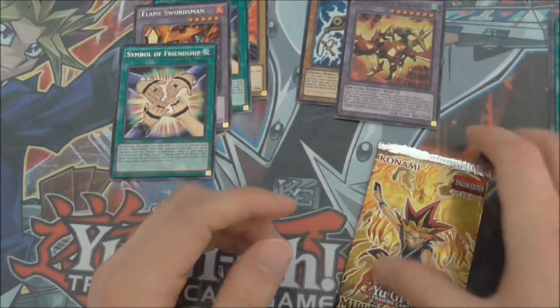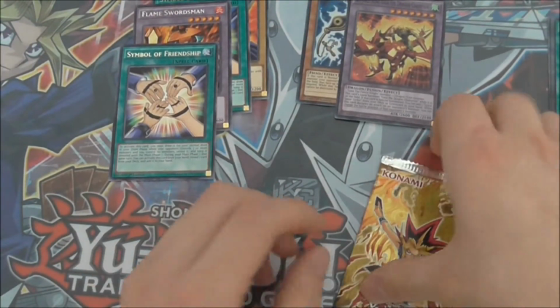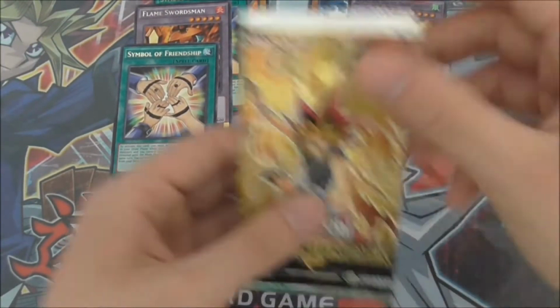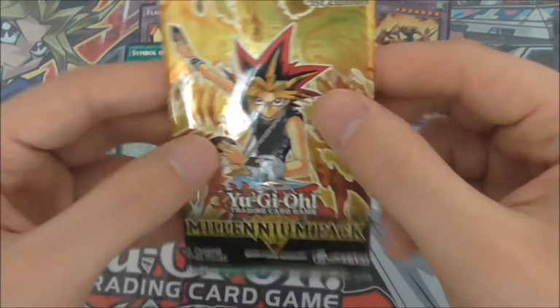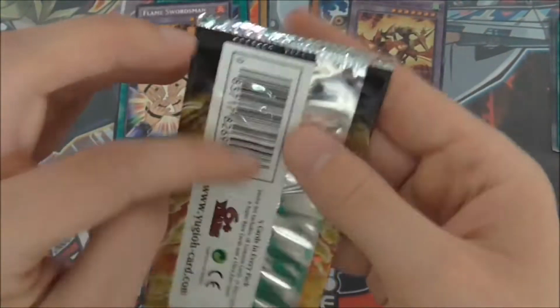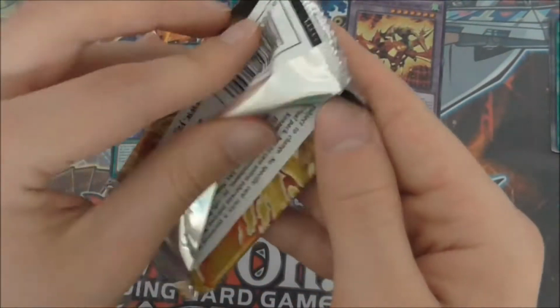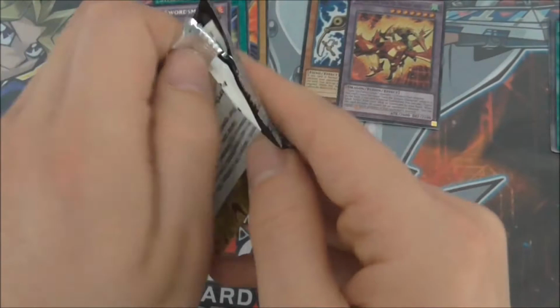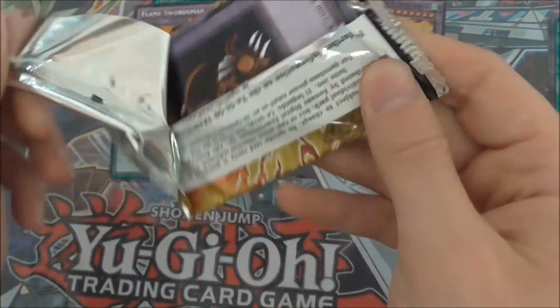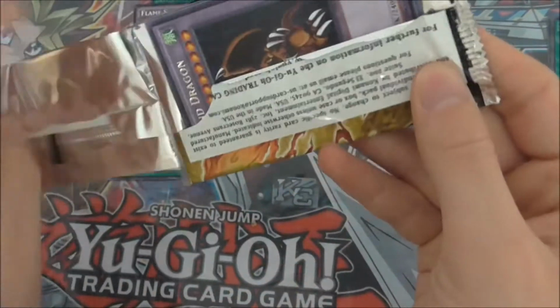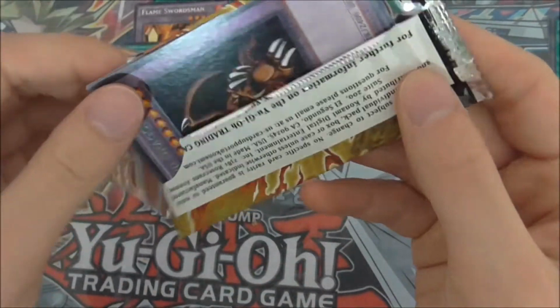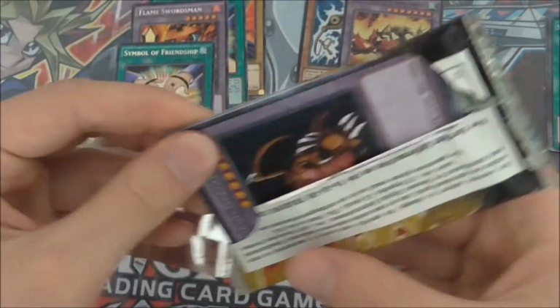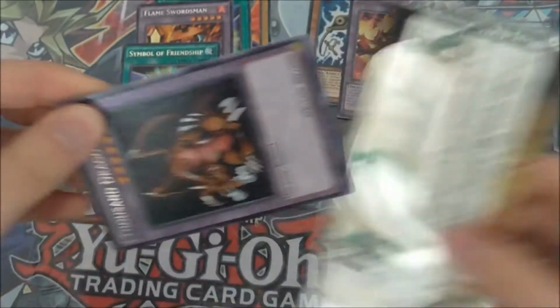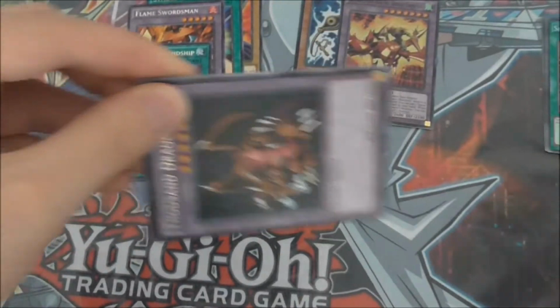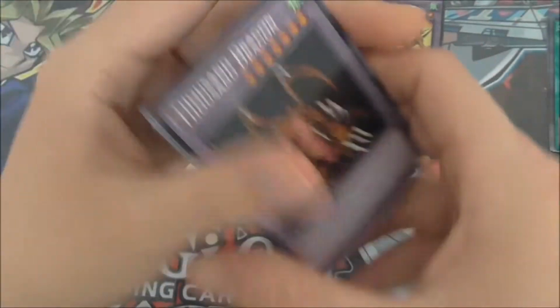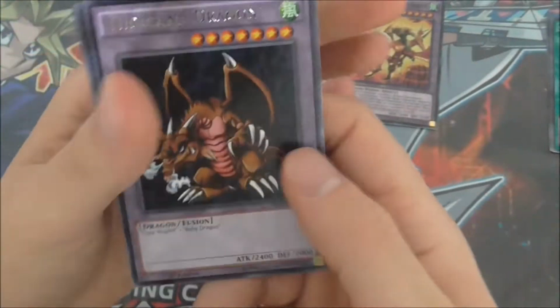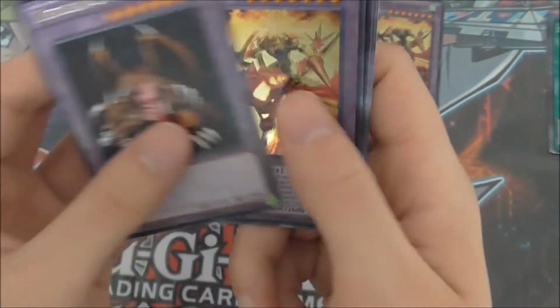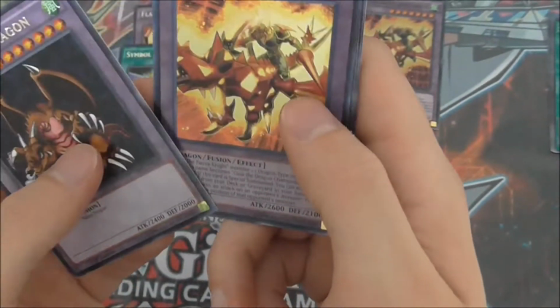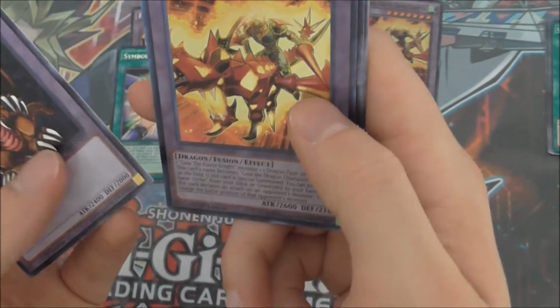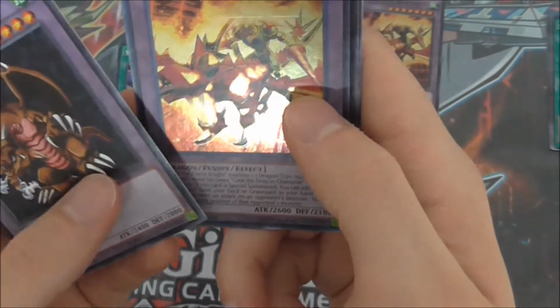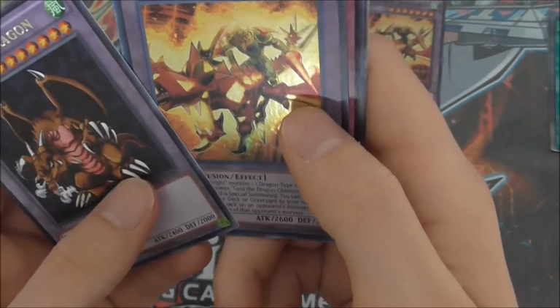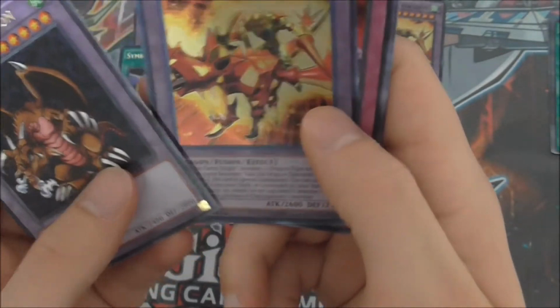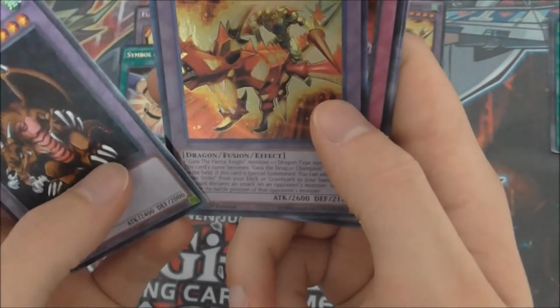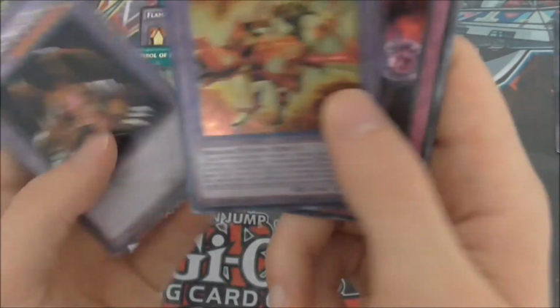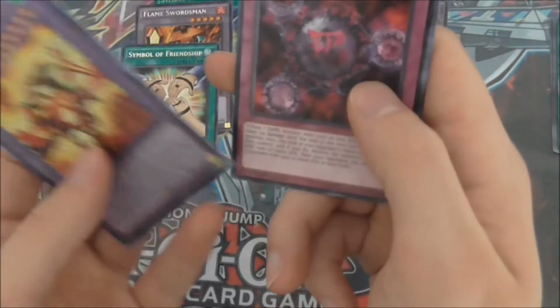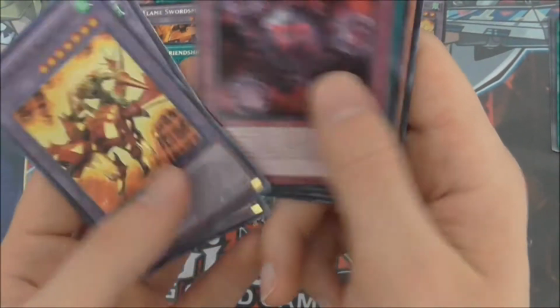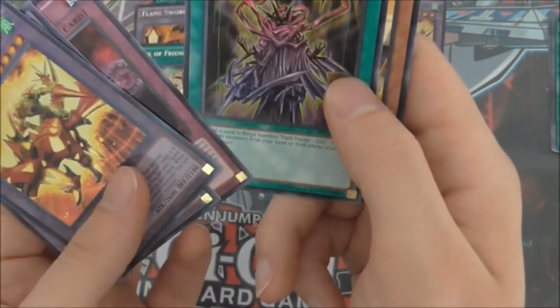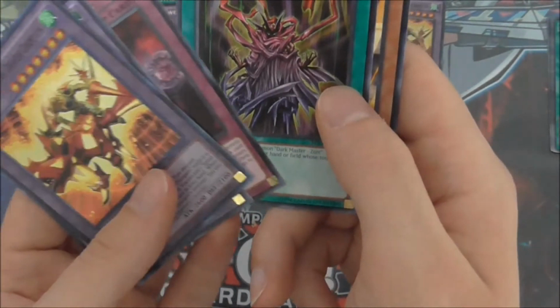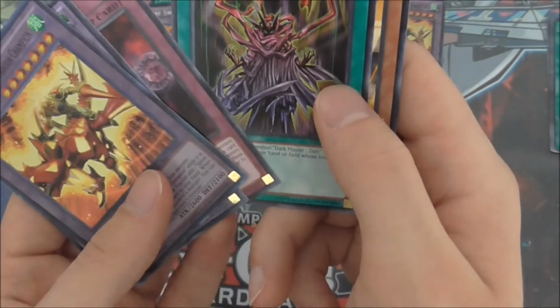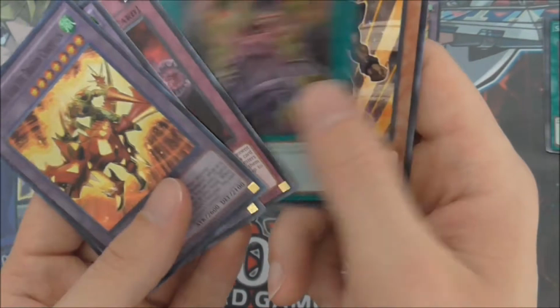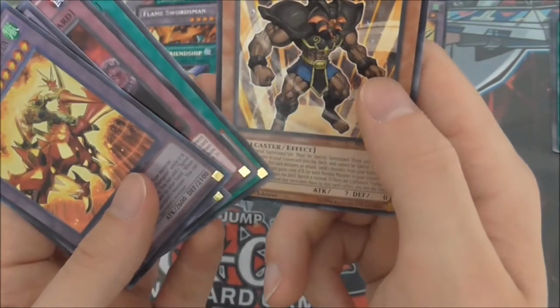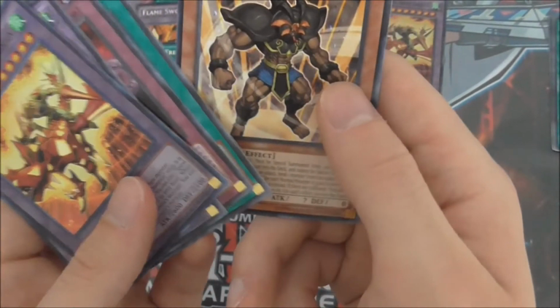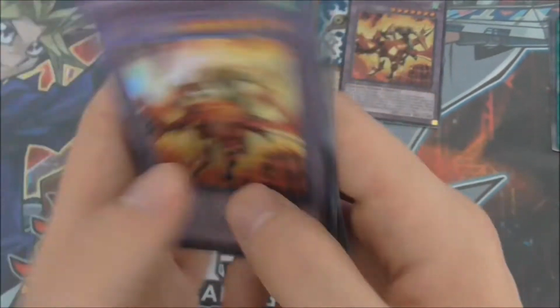And last pack — what are we going to get? It is a Thousand Dragon. Oh, and another Sky Galloping Gaia the Dragon Champion. Crush Card, Contract with the Dark Master and Exodius.